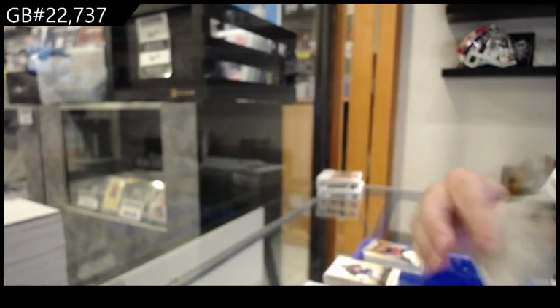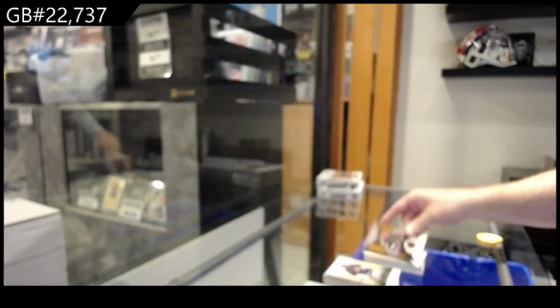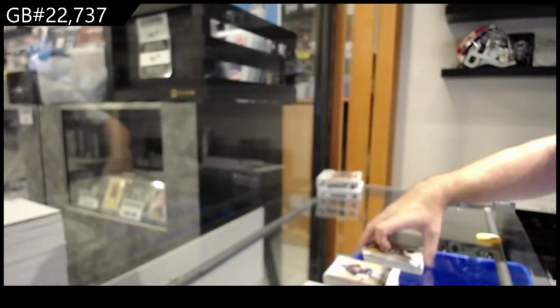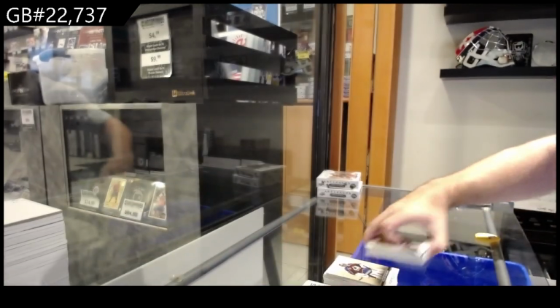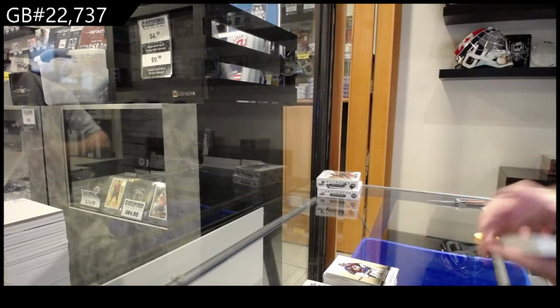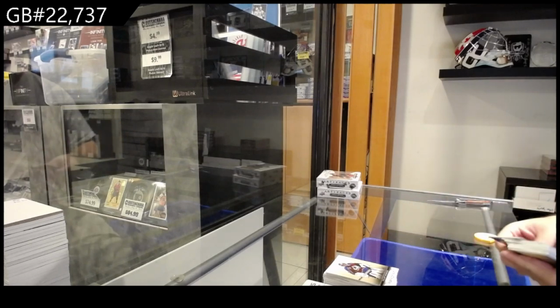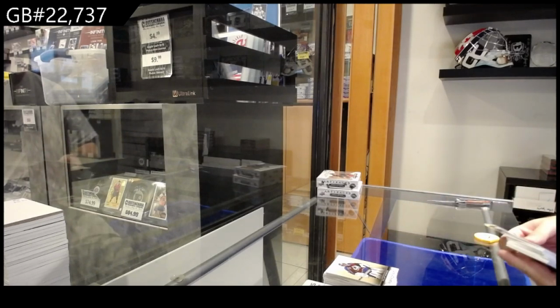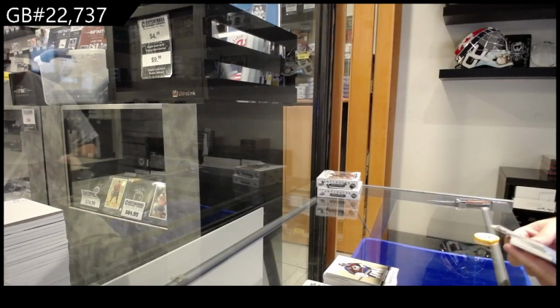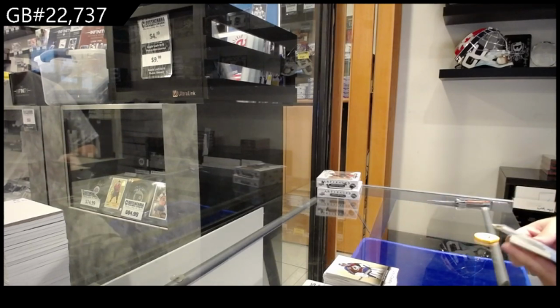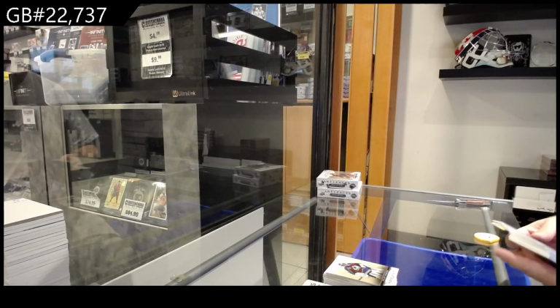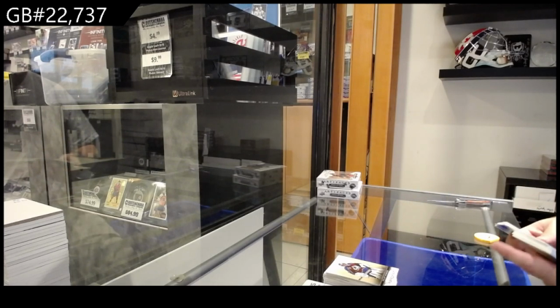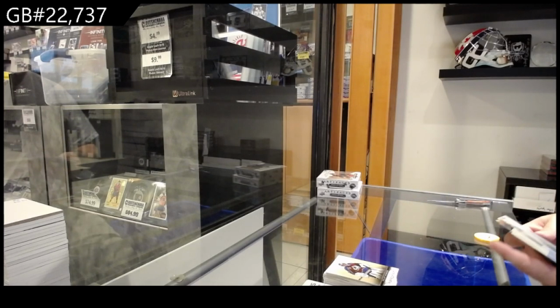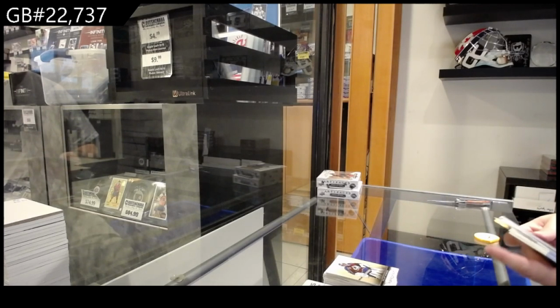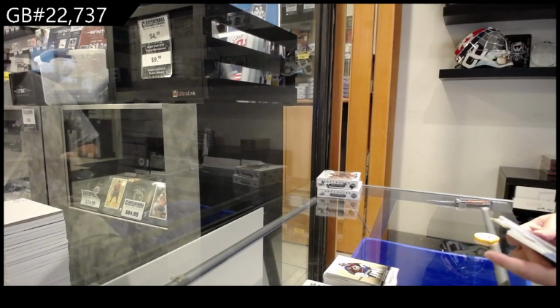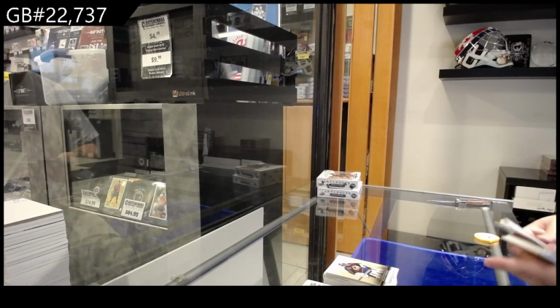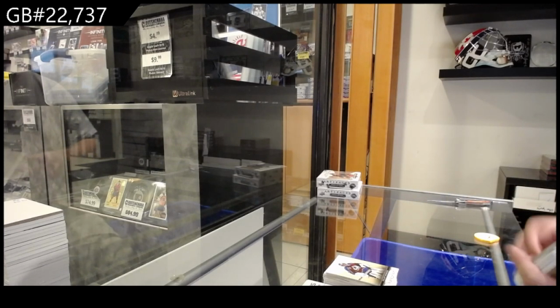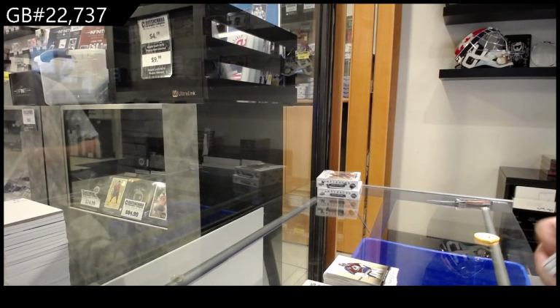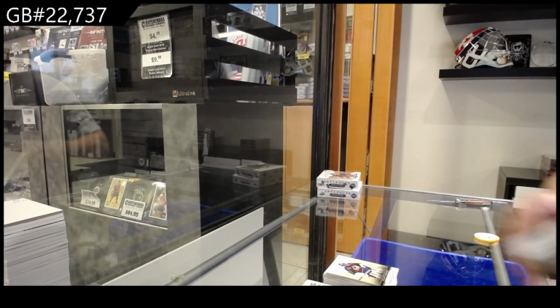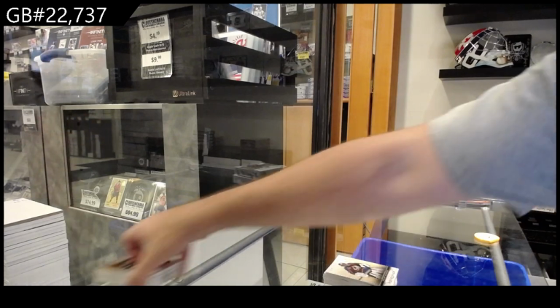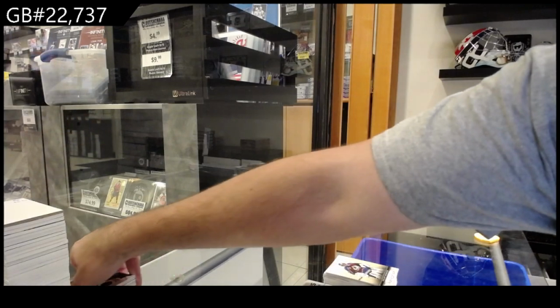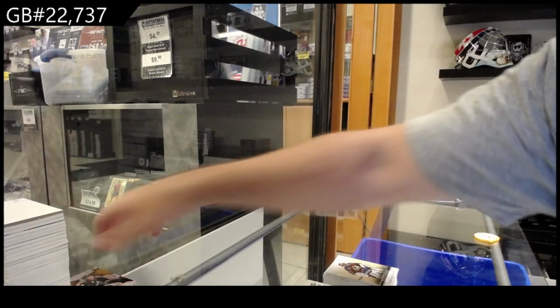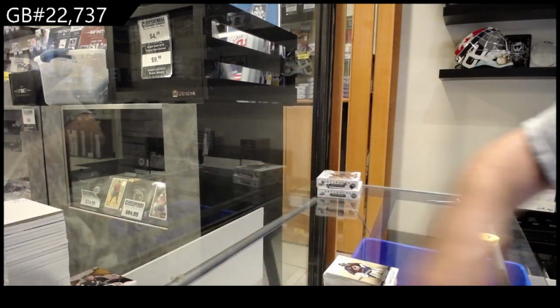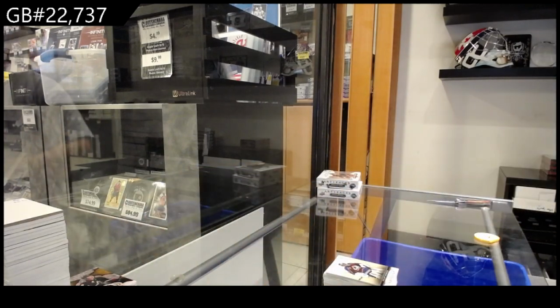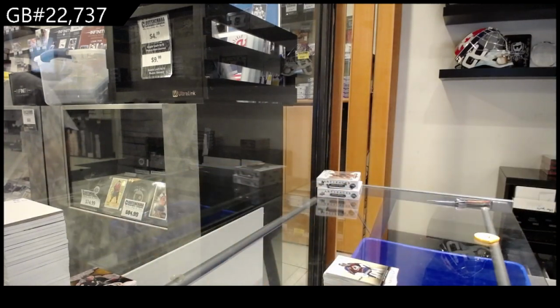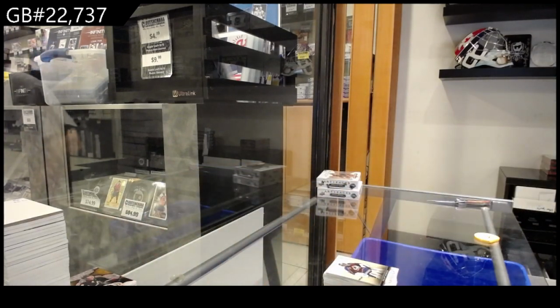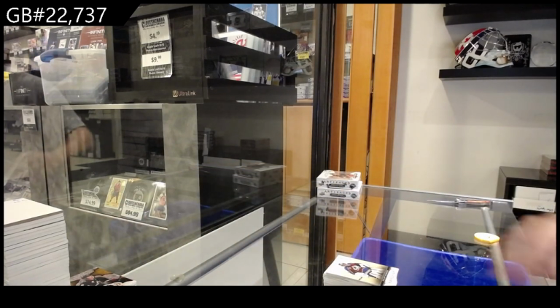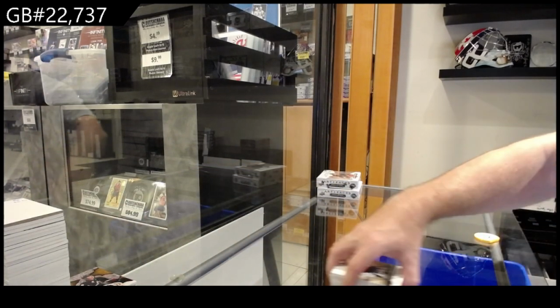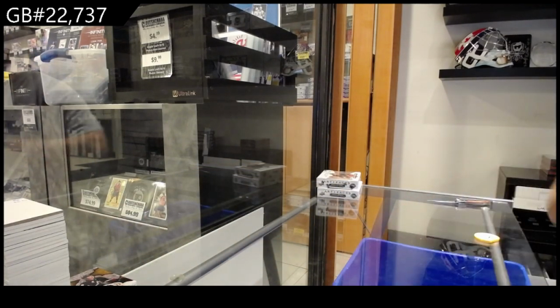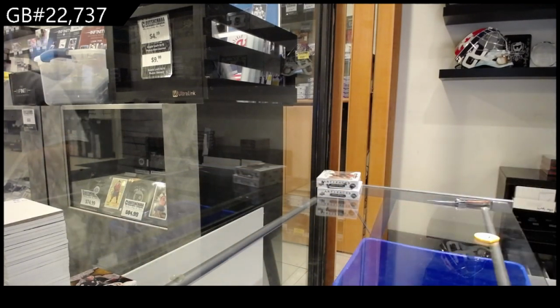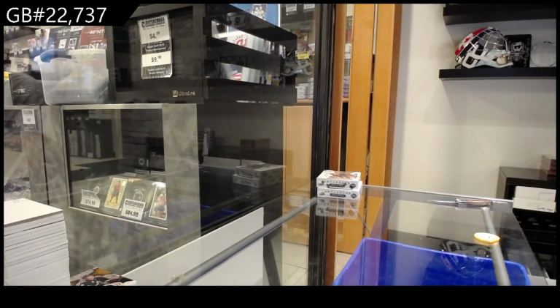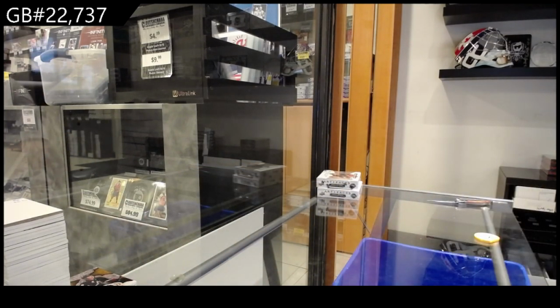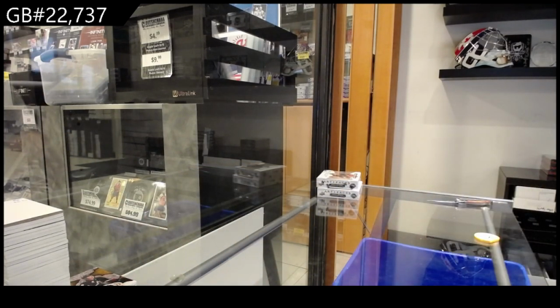How many did we get in that one? 1, 2, 3, 4. Oh okay, it was 4. I thought it was 5, but that was a solid box. That was a solid box of cards. 2022-23s.